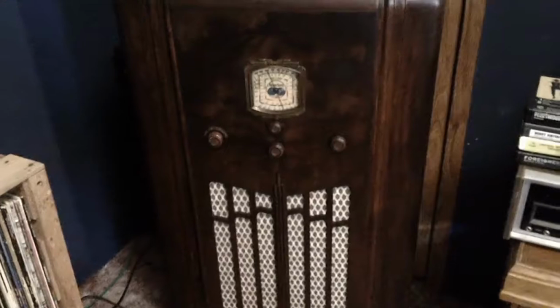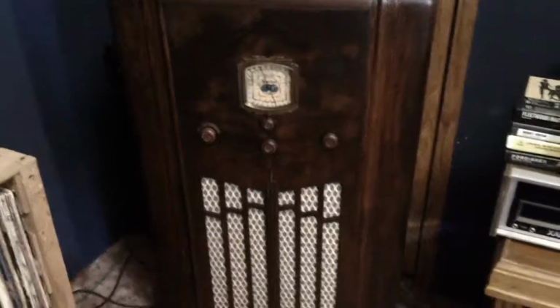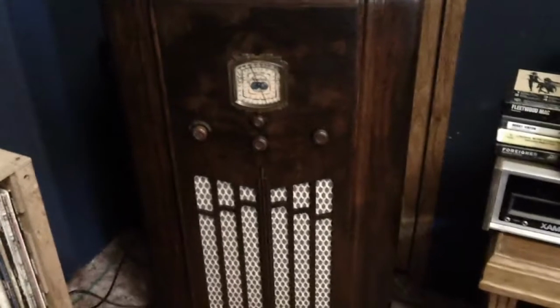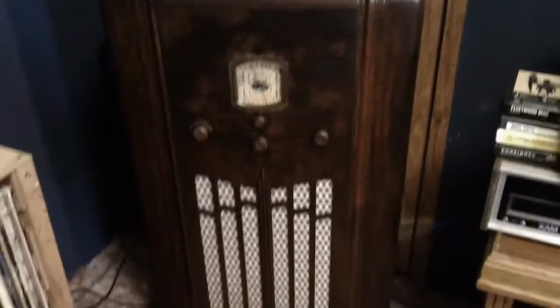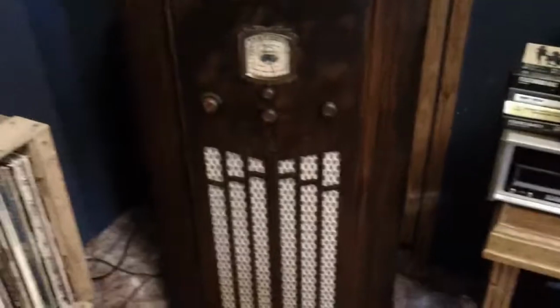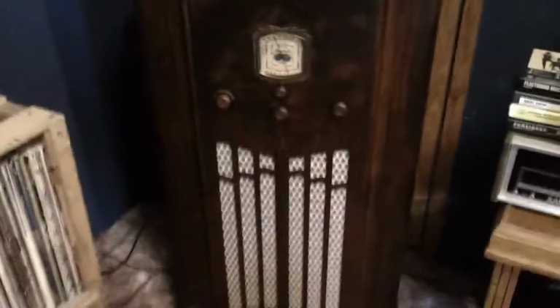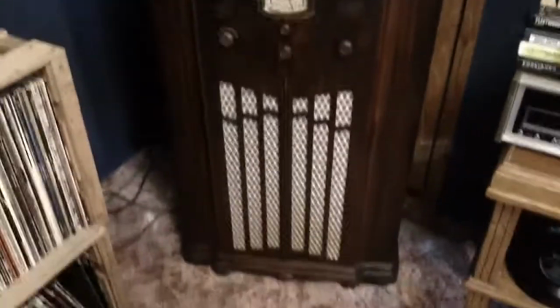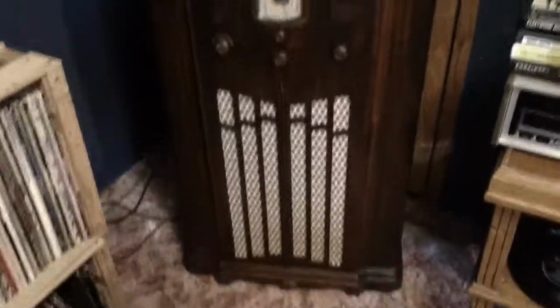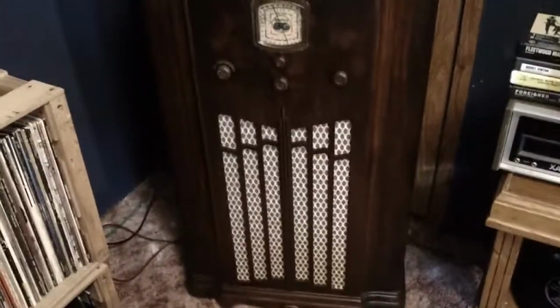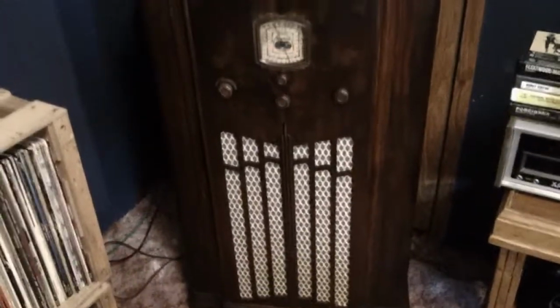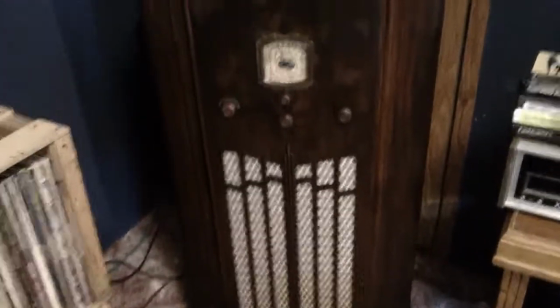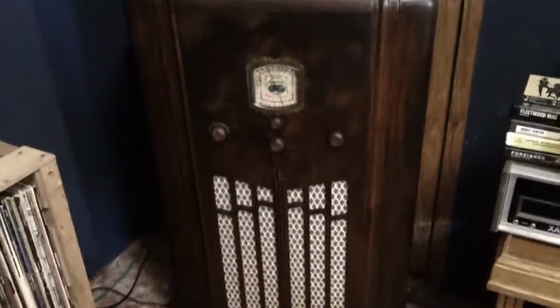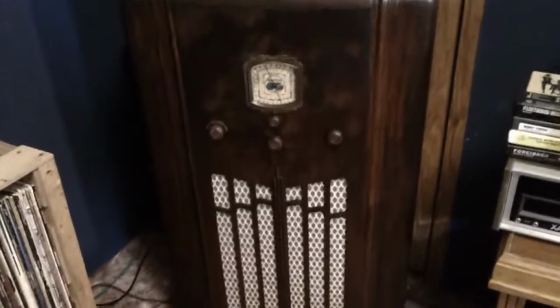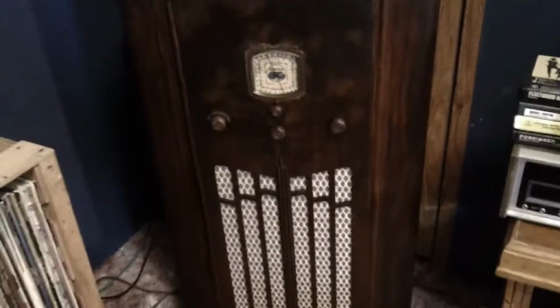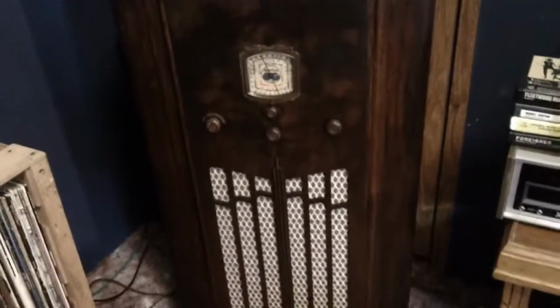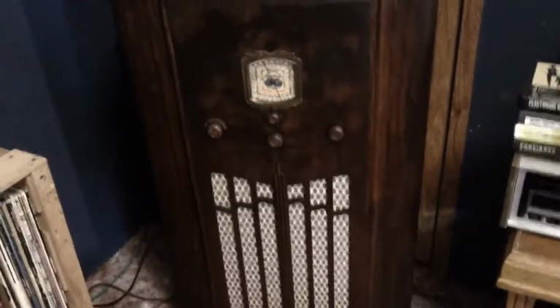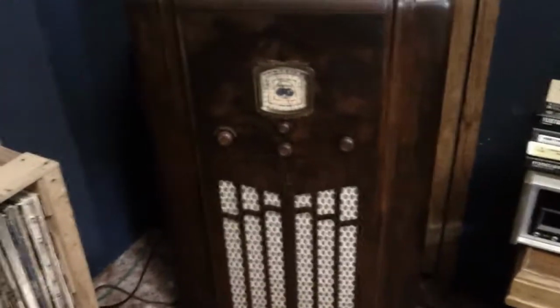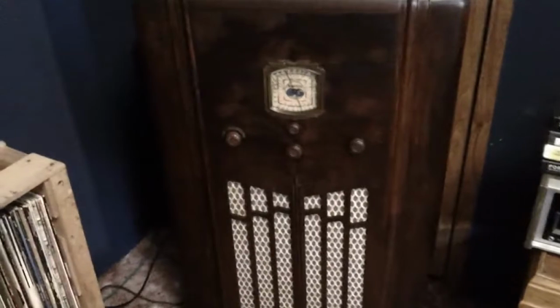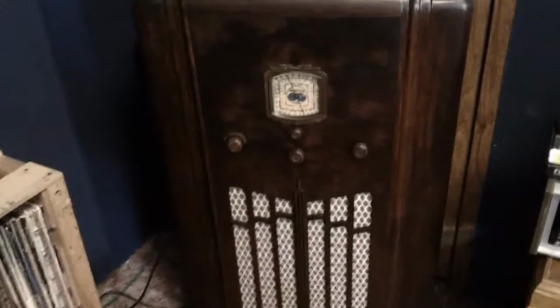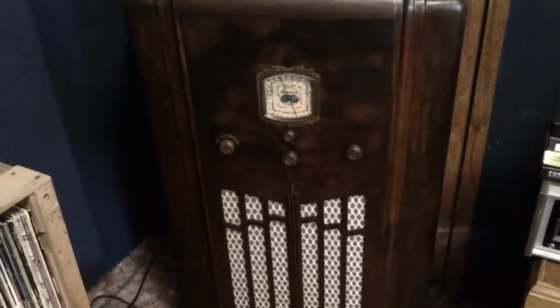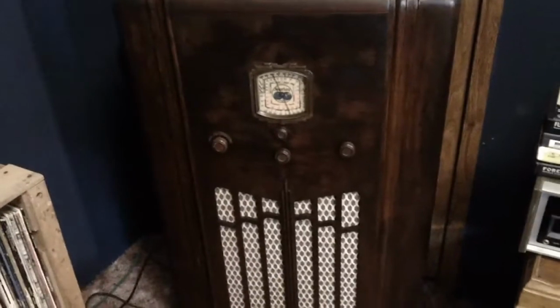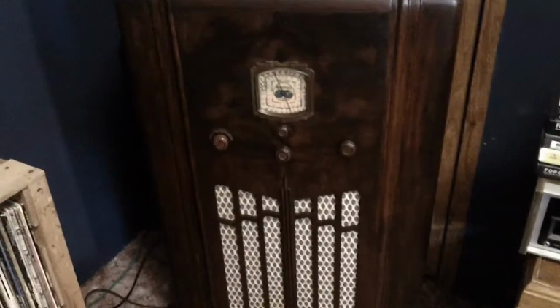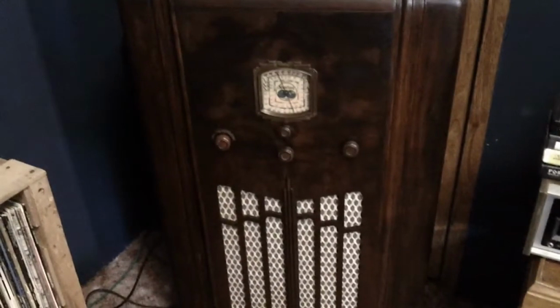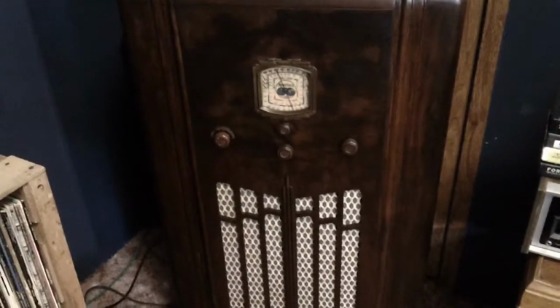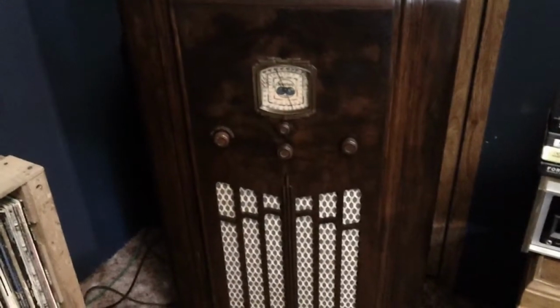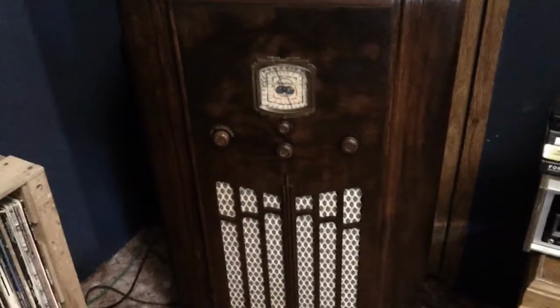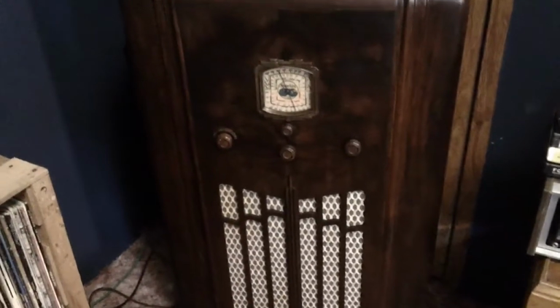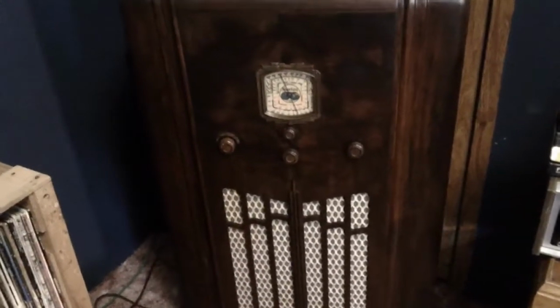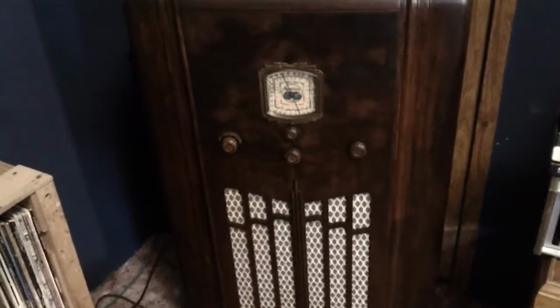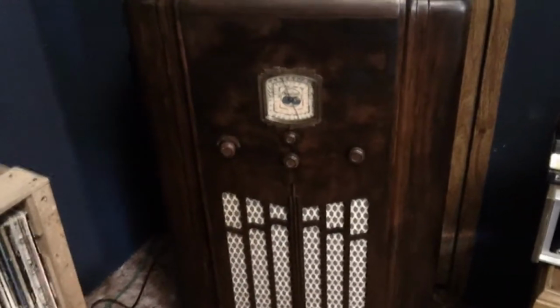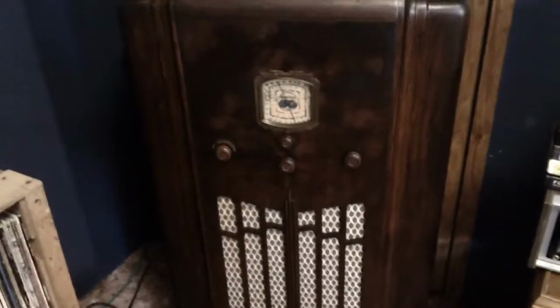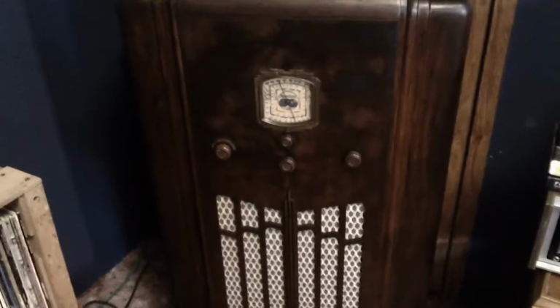Hello, YouTubers. You're looking at a 1935 Spartan model 666M. That's right, 666.